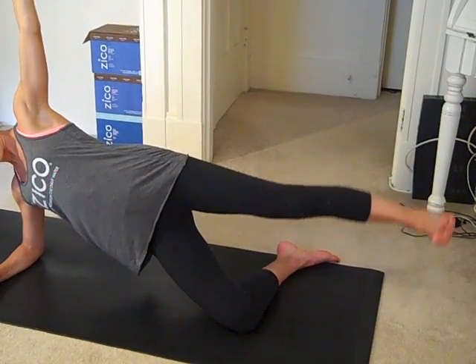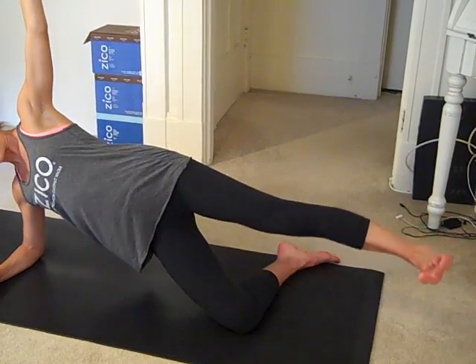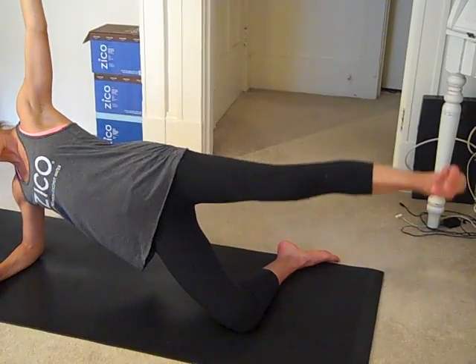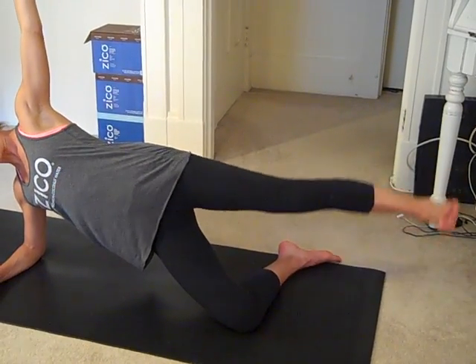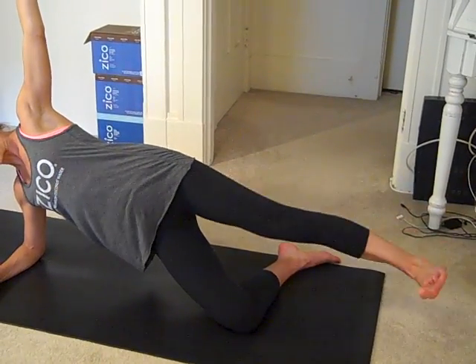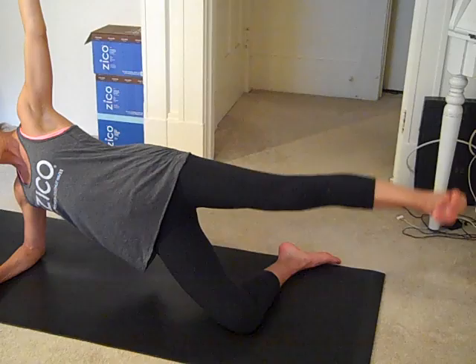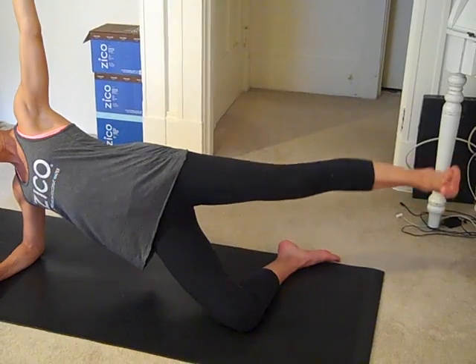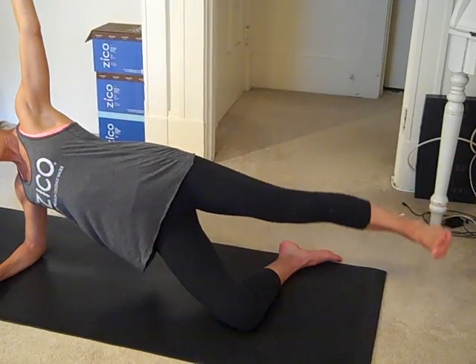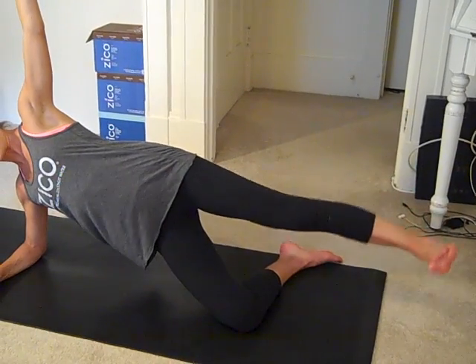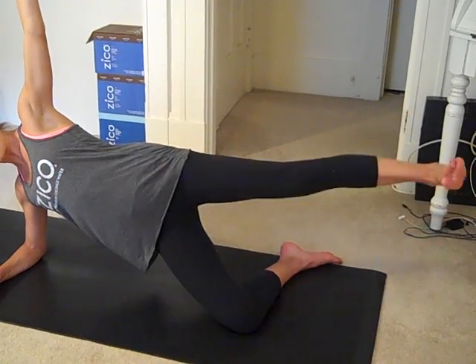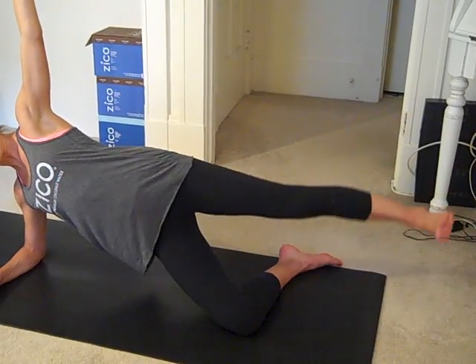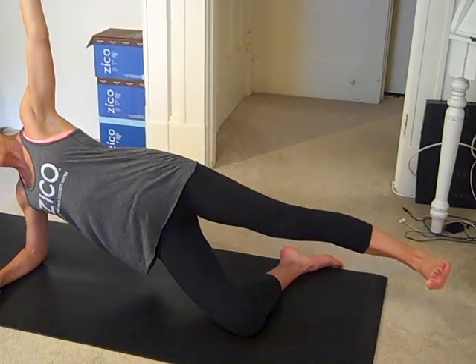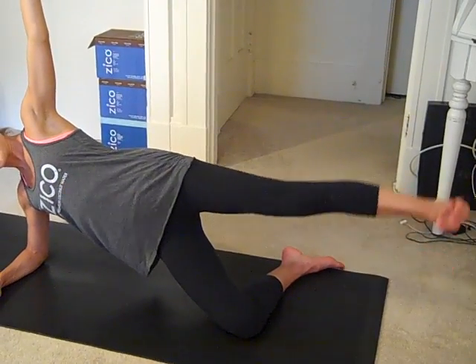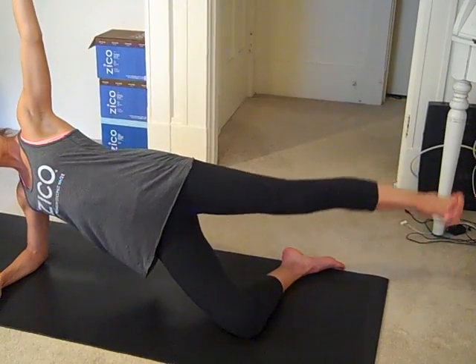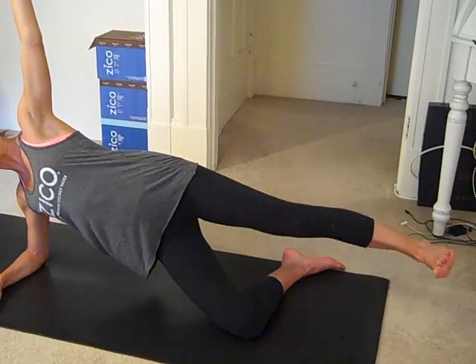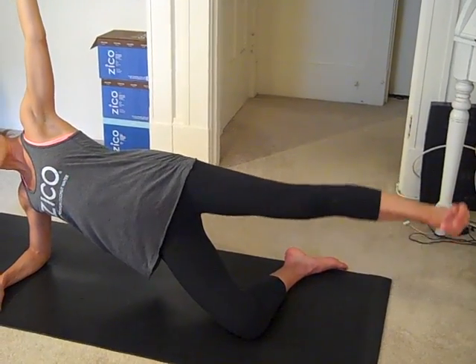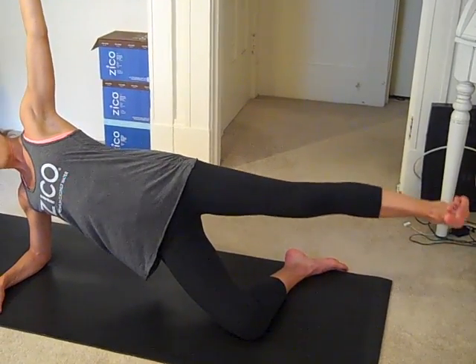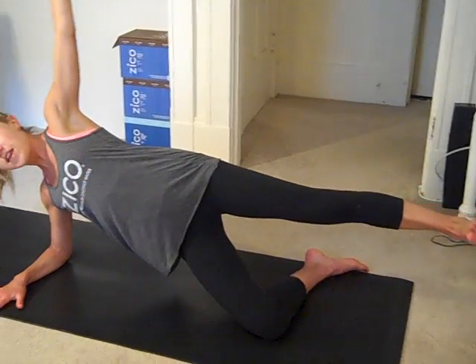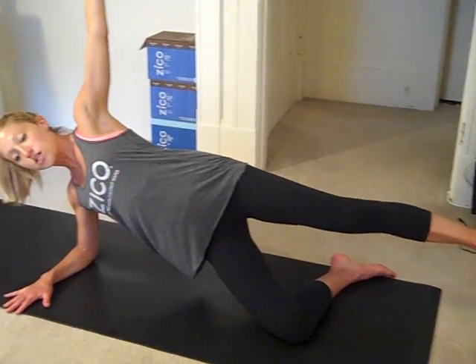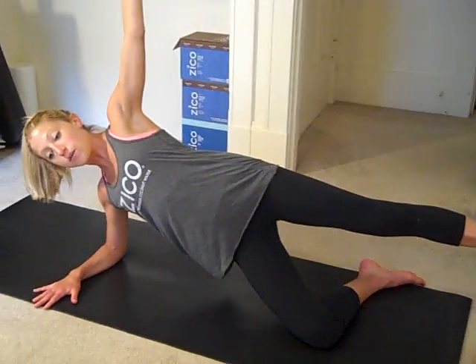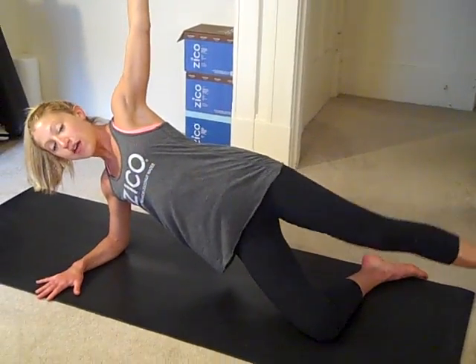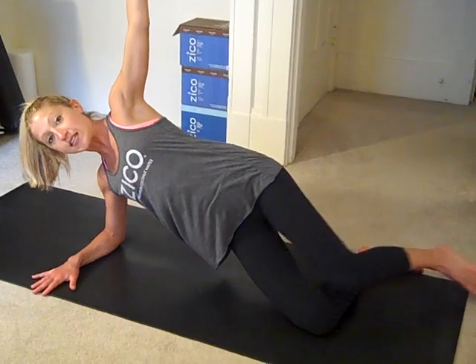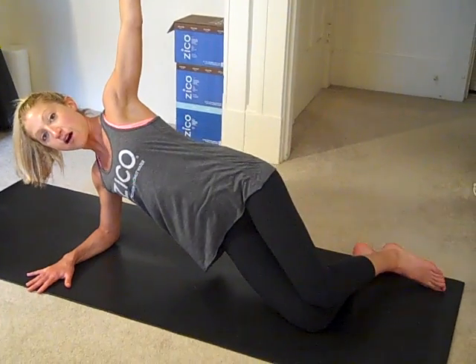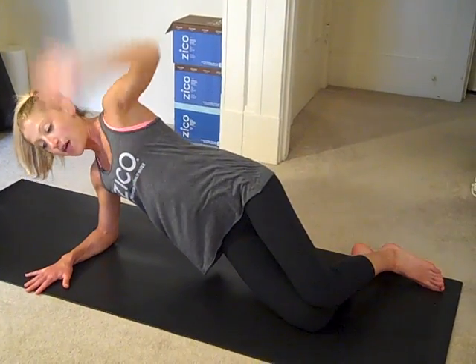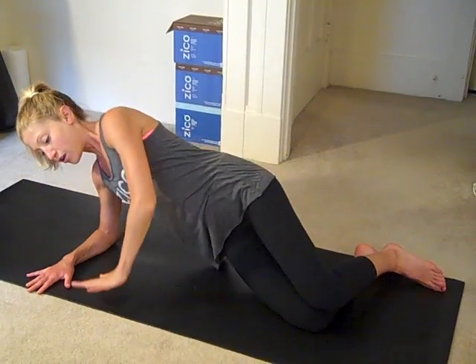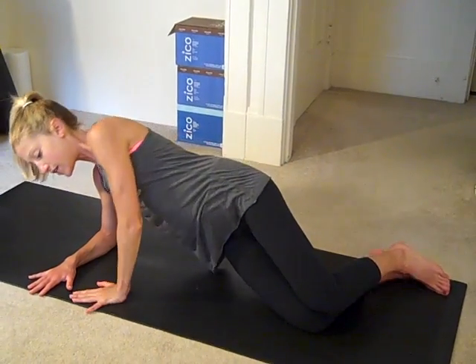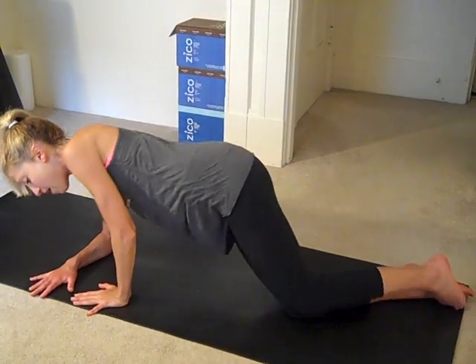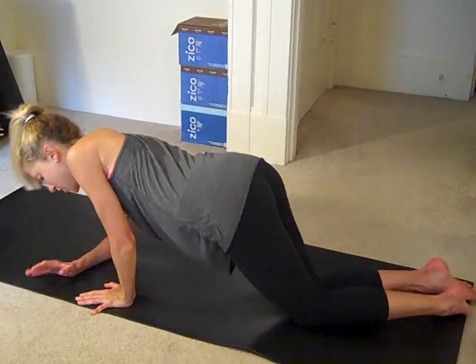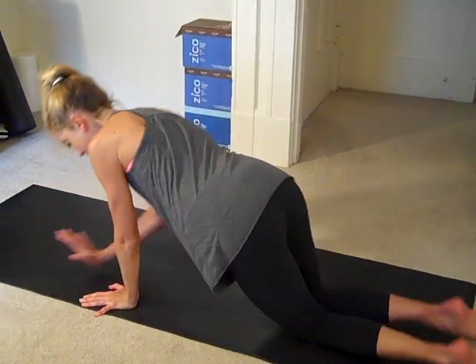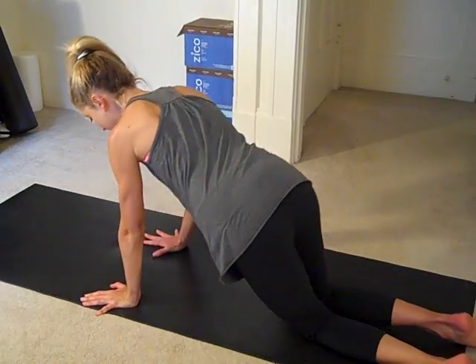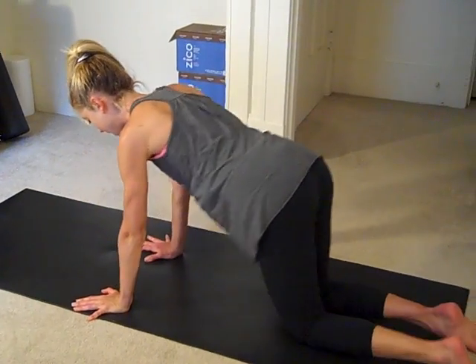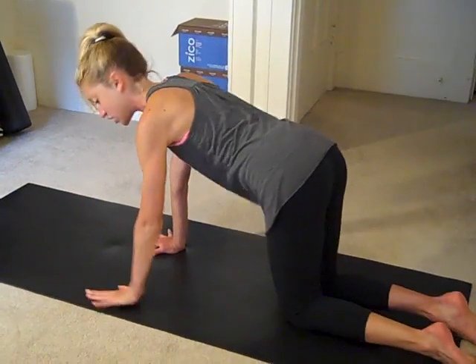Let's circle the other way just to be fair. And now you're feeling it a lot. Two more, last one. From here, just bring that leg down and come into a tabletop position. That same leg is going to work.